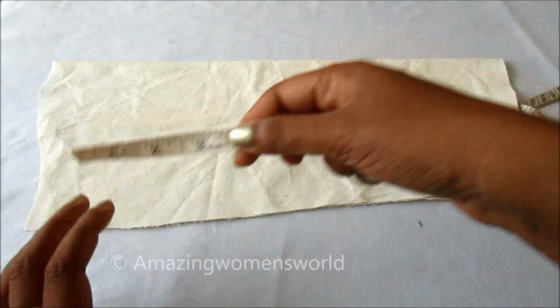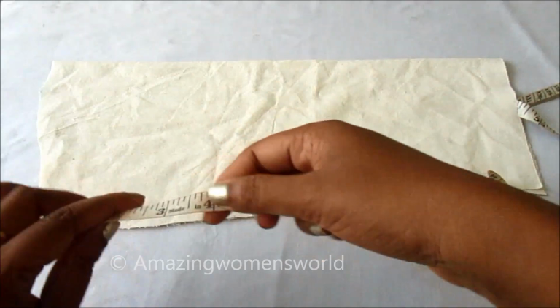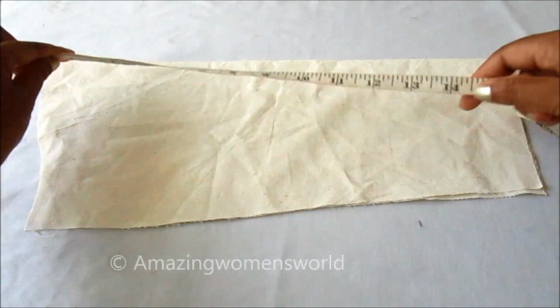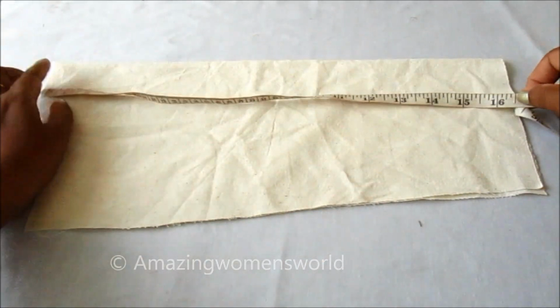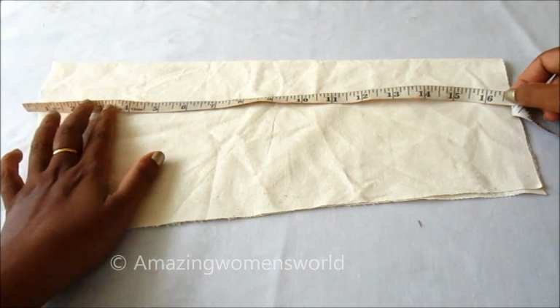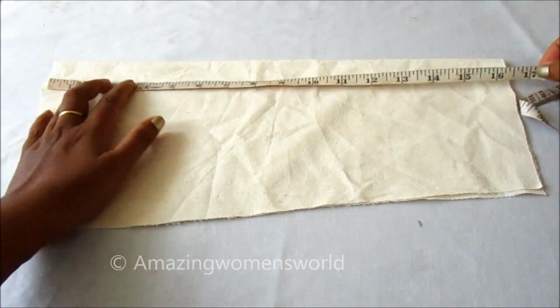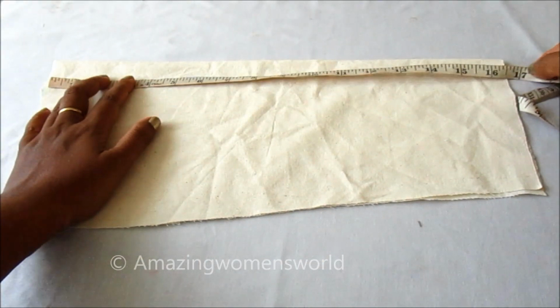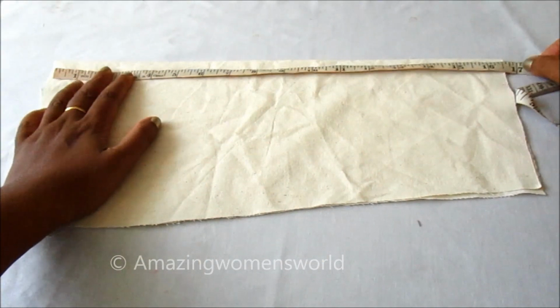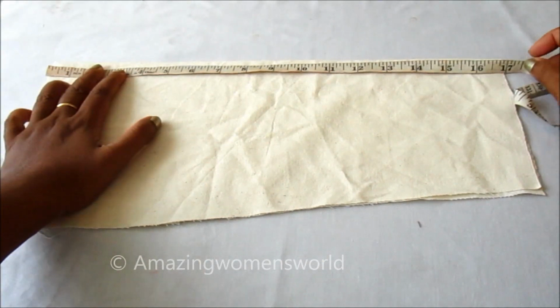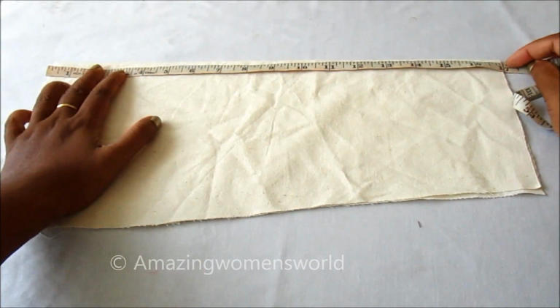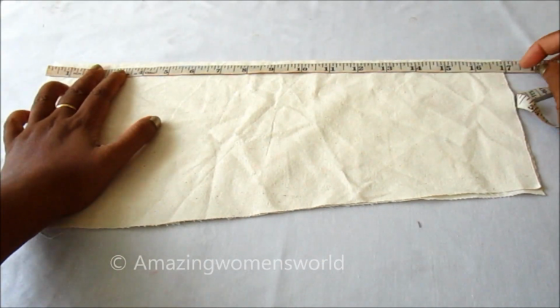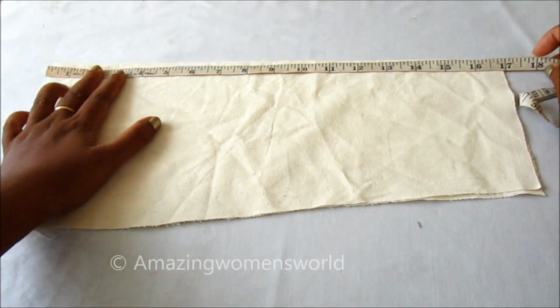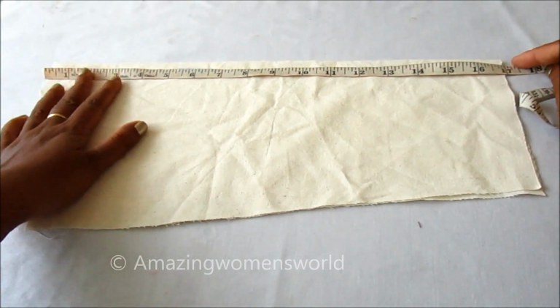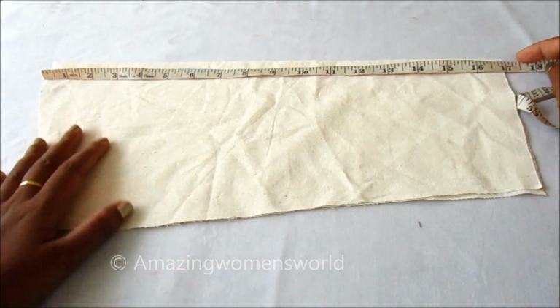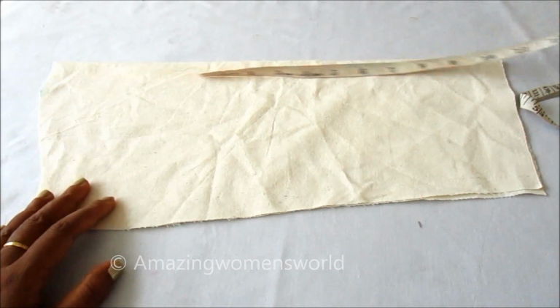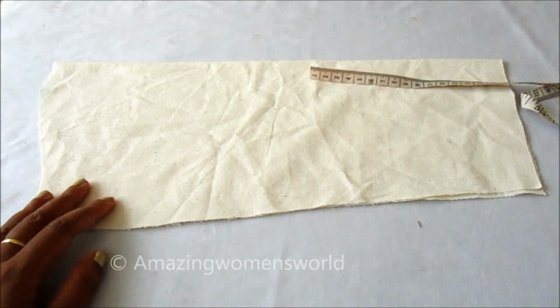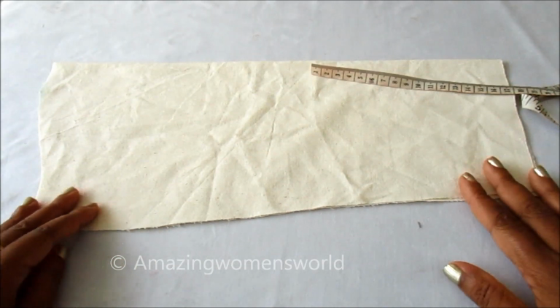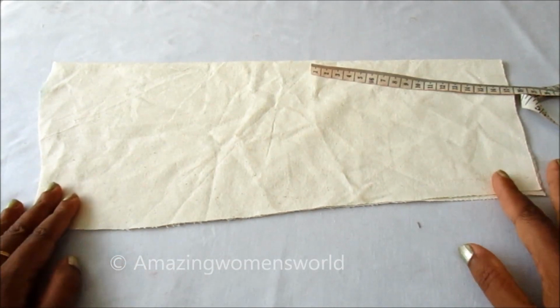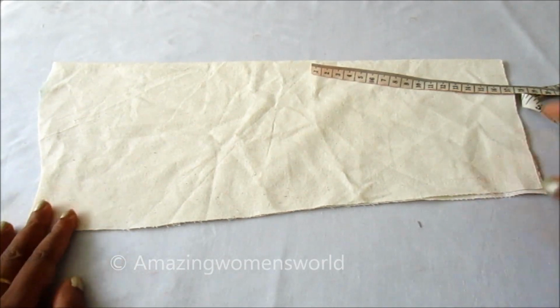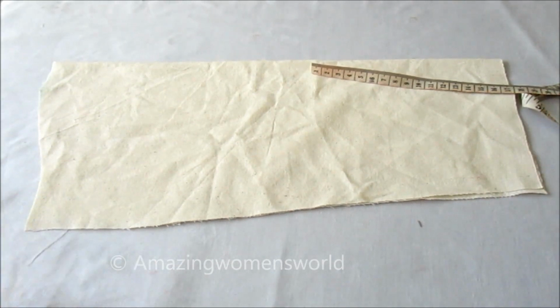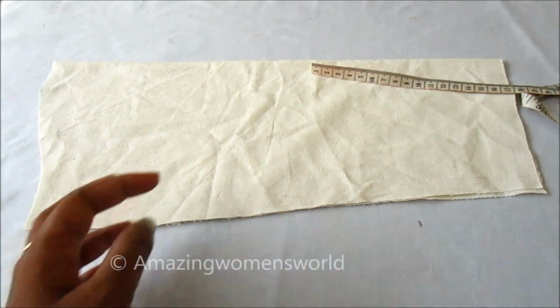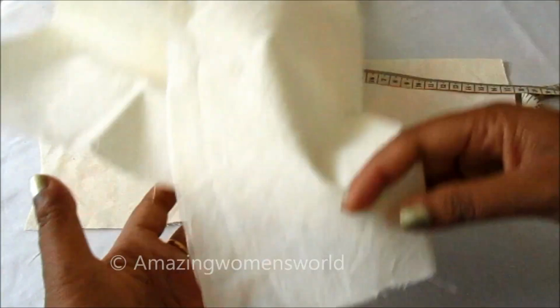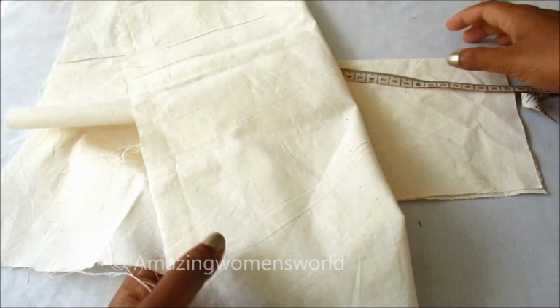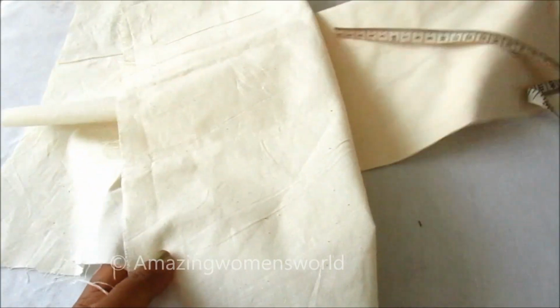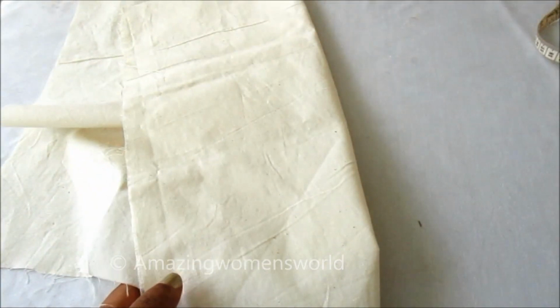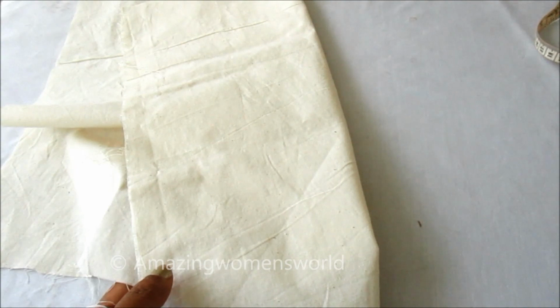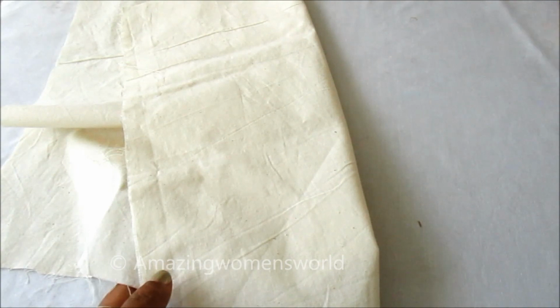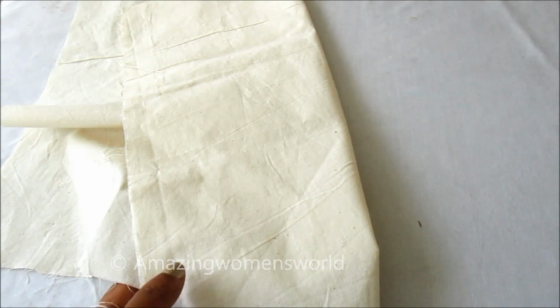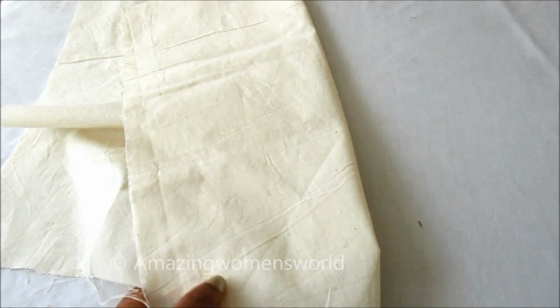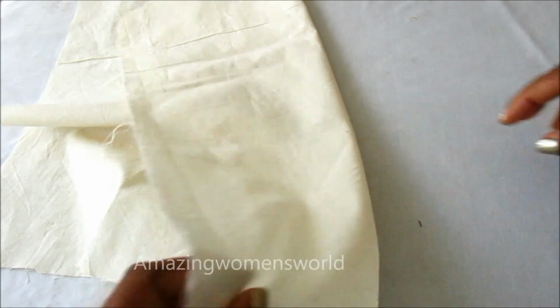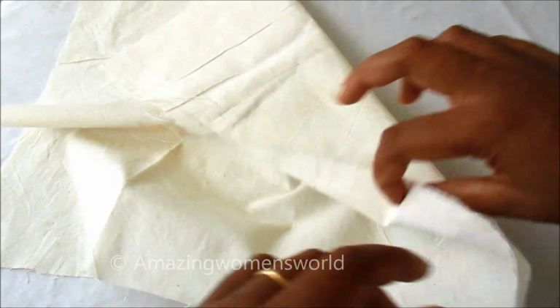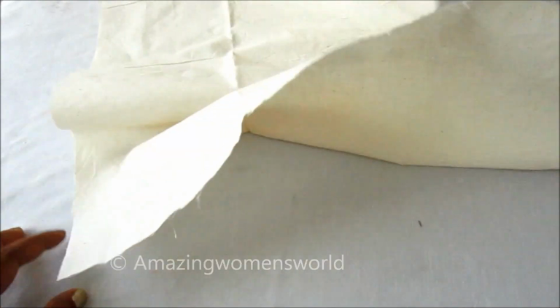In this video I have come up with extended double layer bell sleeves making. To begin with, I'm using the normal elbow length sleeves pattern, and the extension will begin with the bell sleeve for which I'm going to use a square piece of fabric.